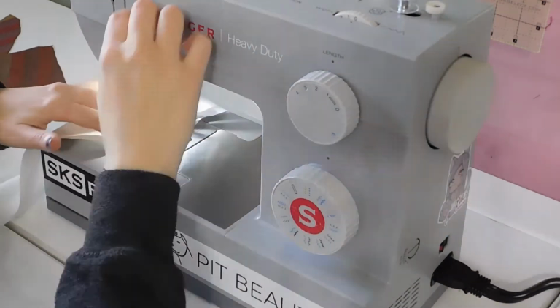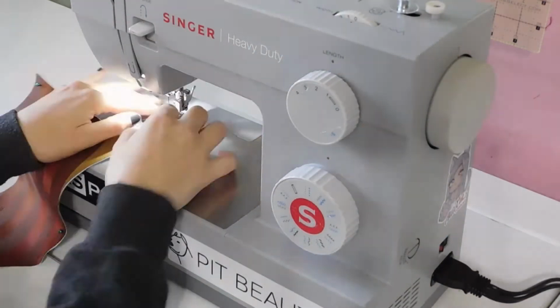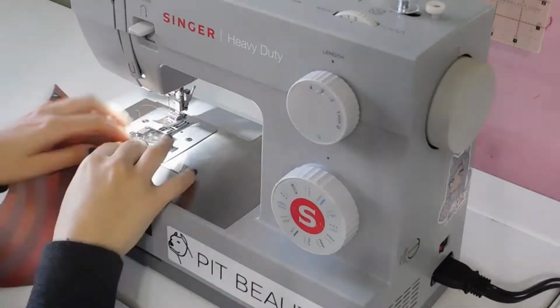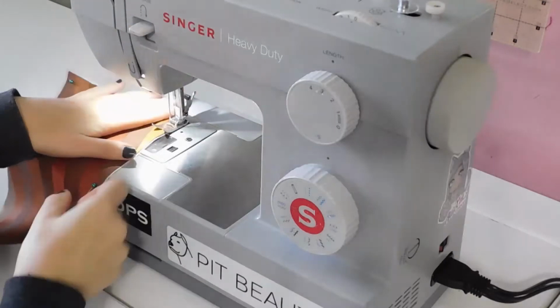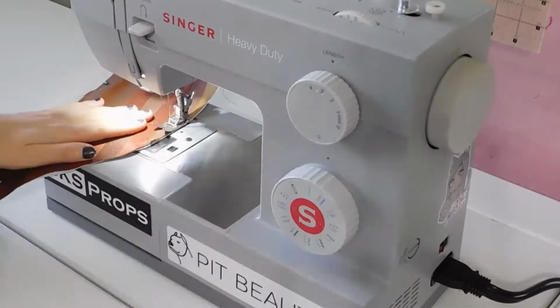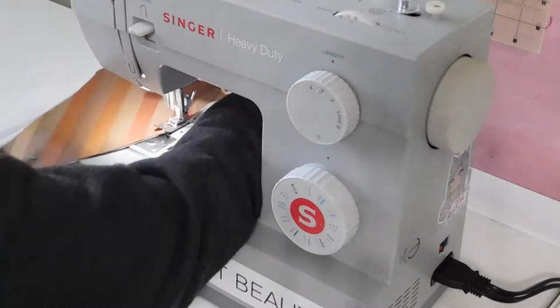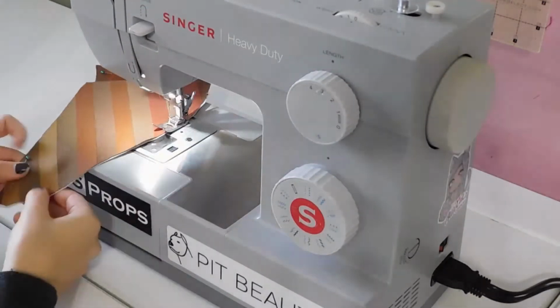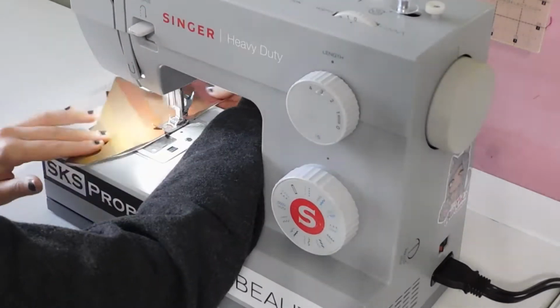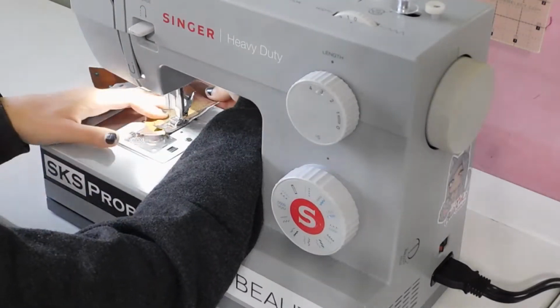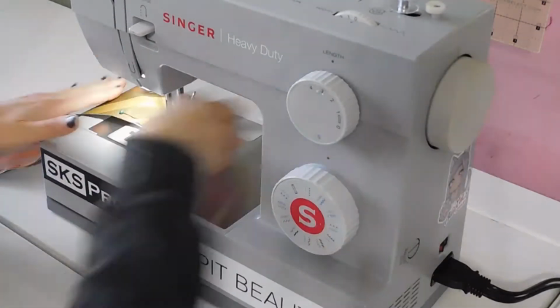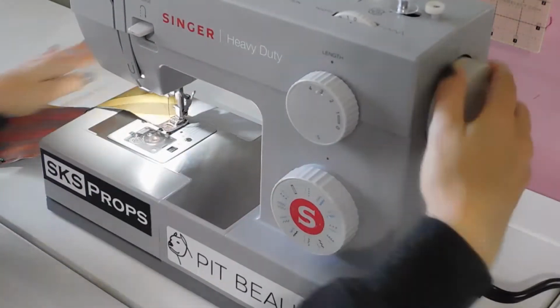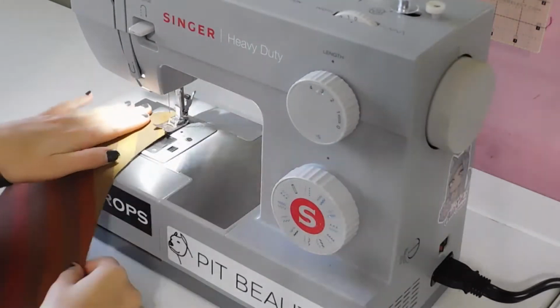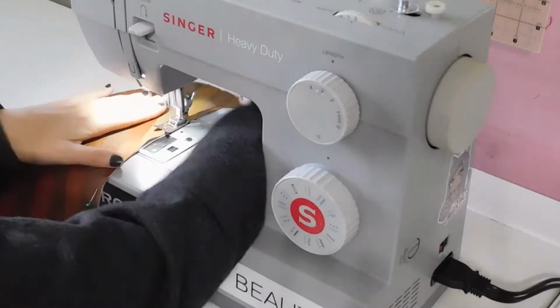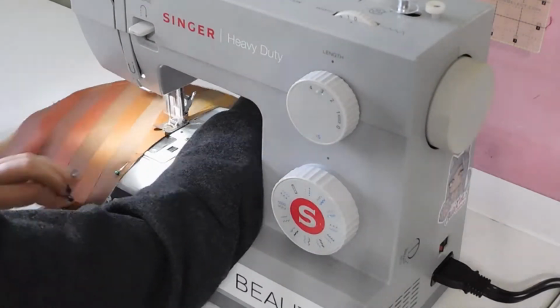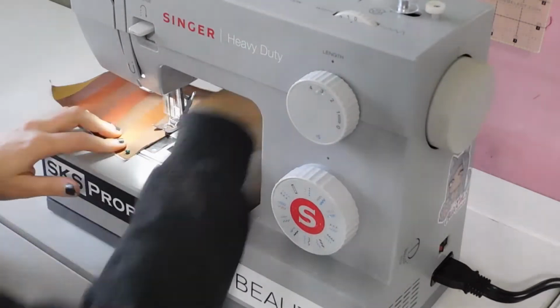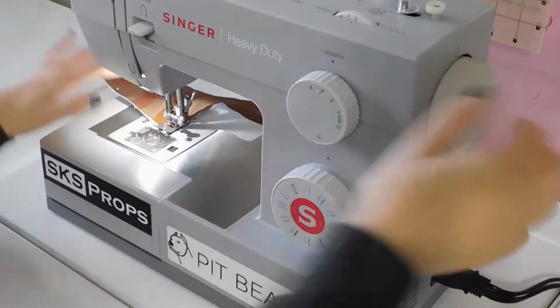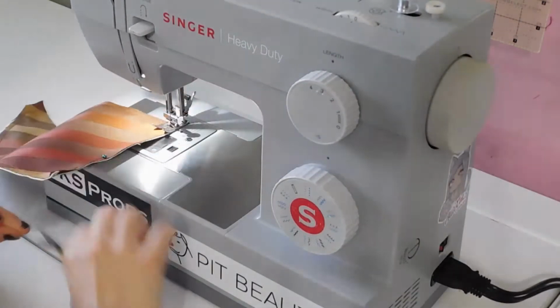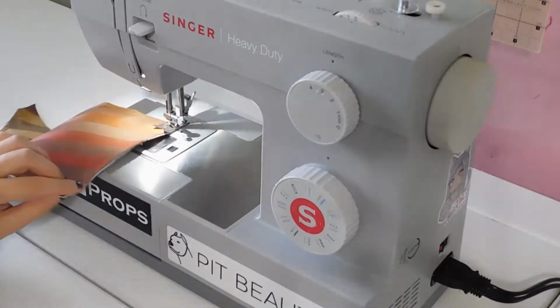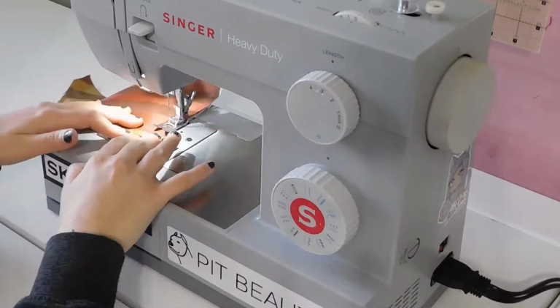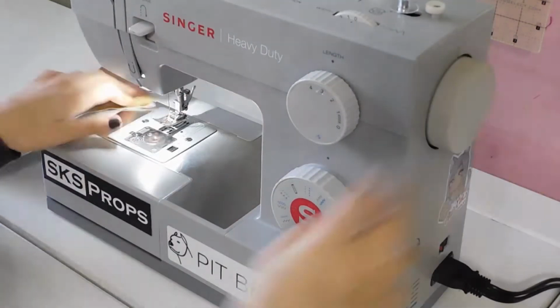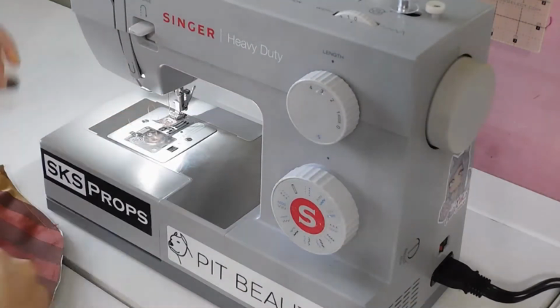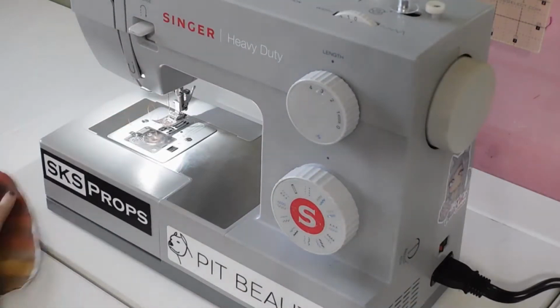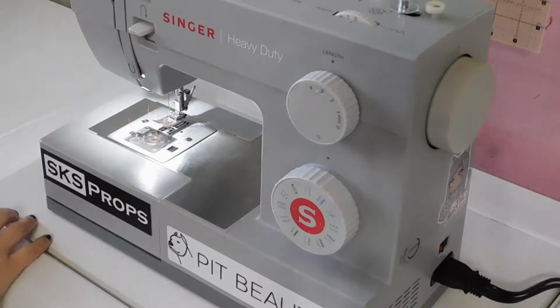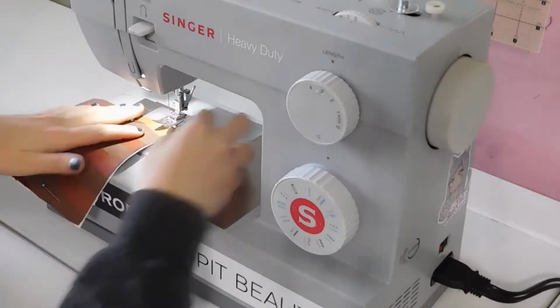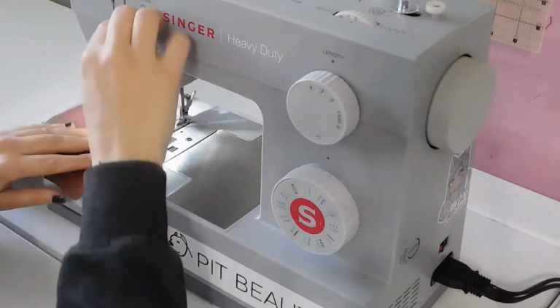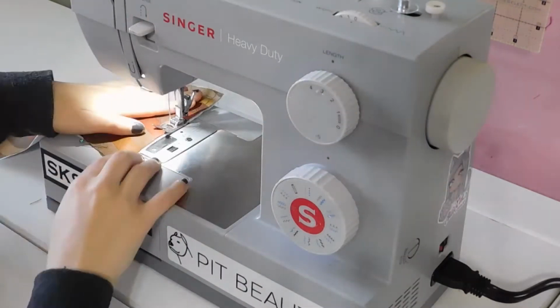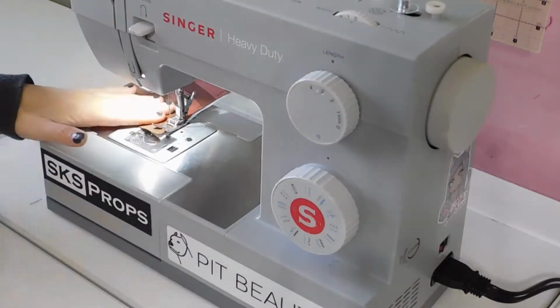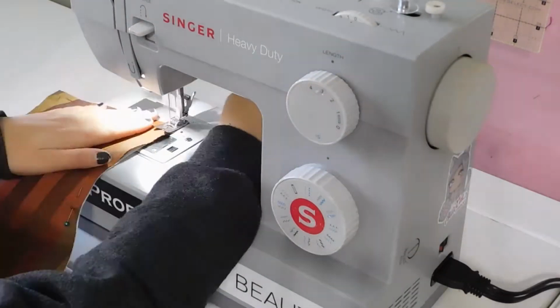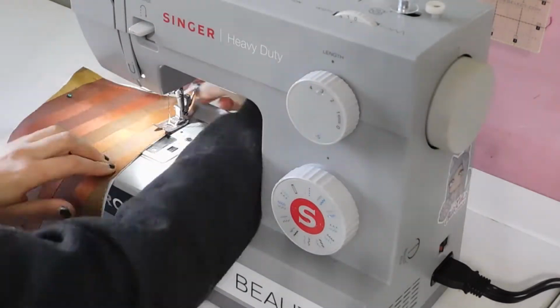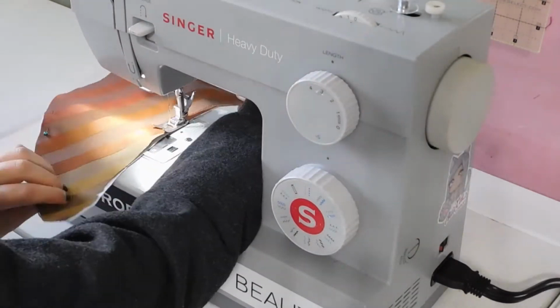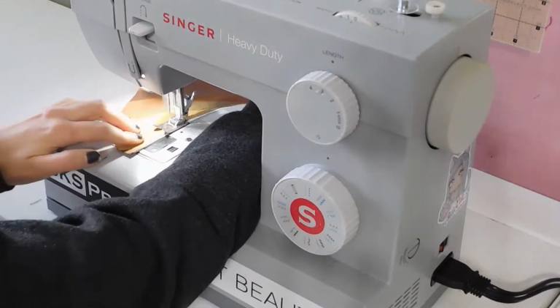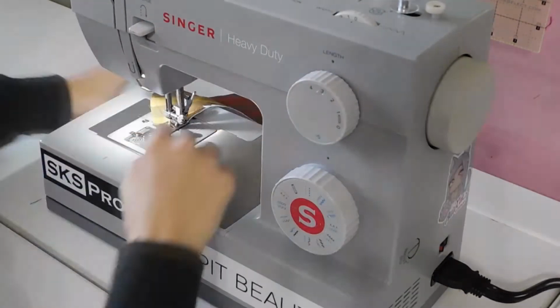Then I stitched the interfacing onto the lower front panel and basted it along the placement lines for the closures.